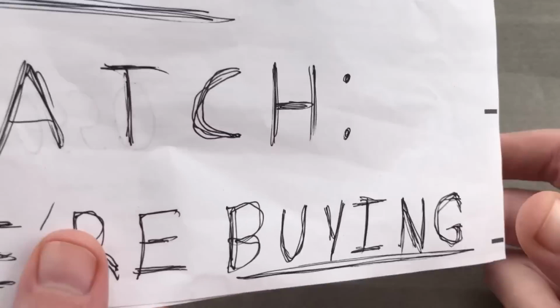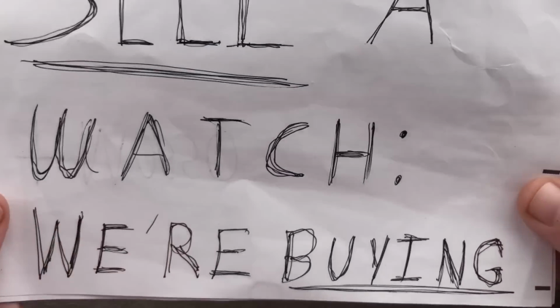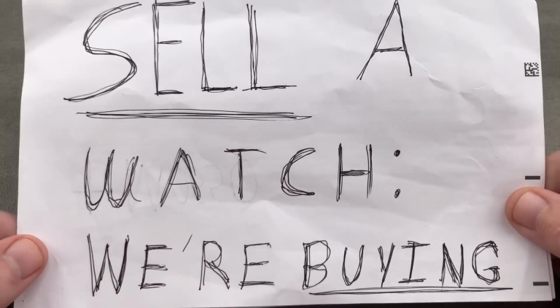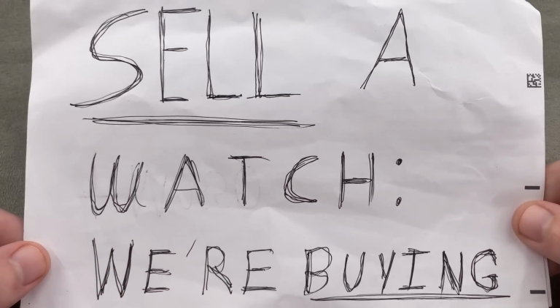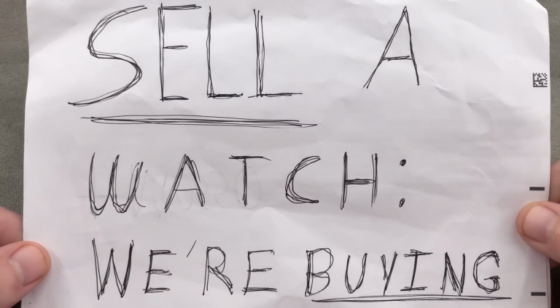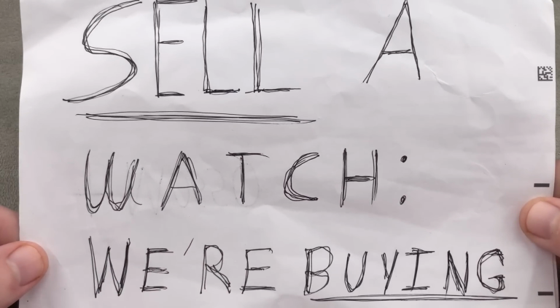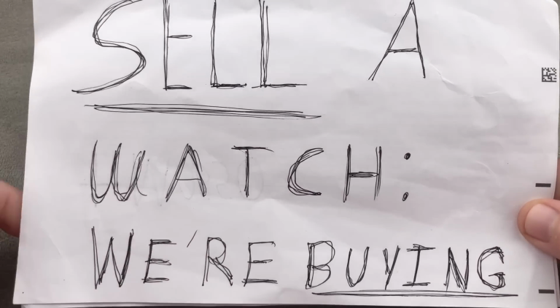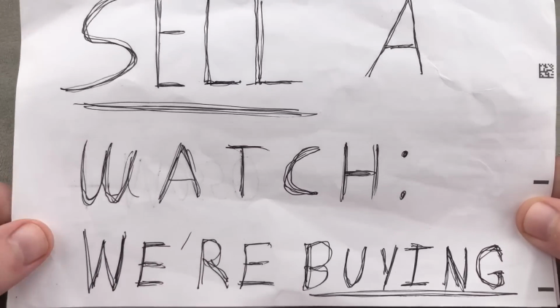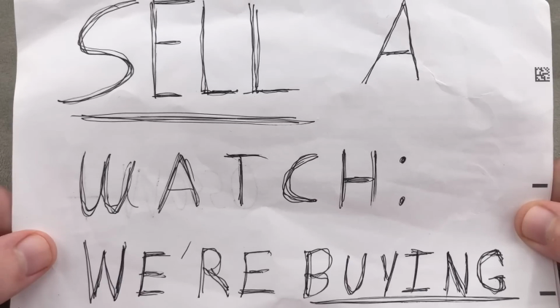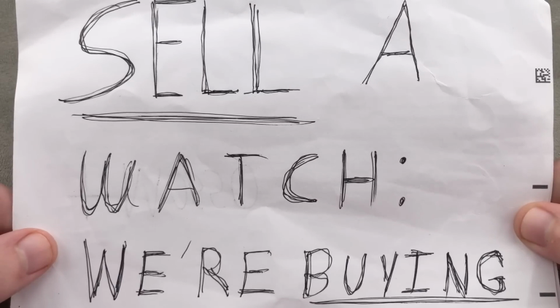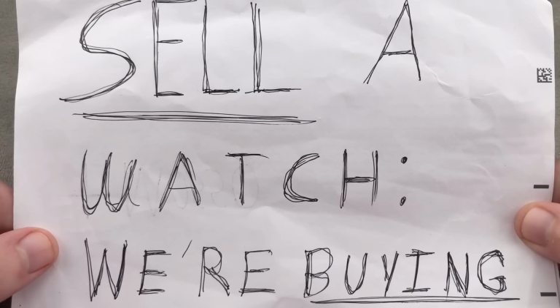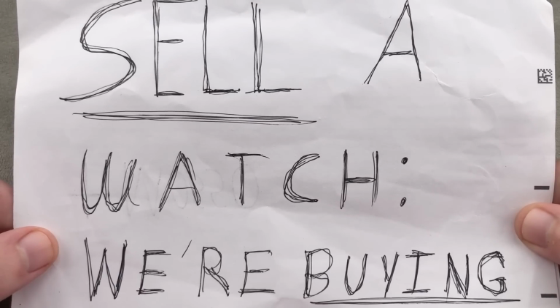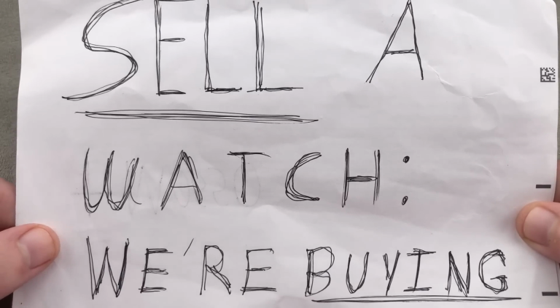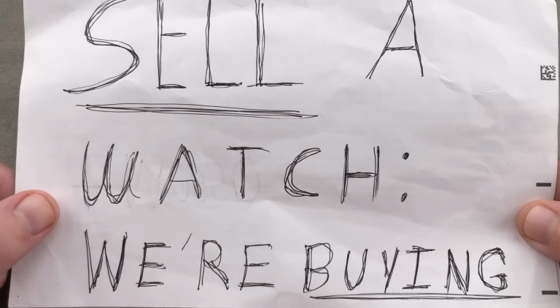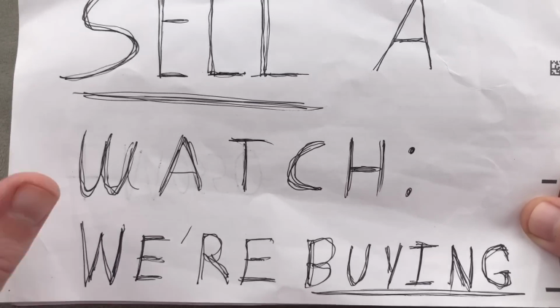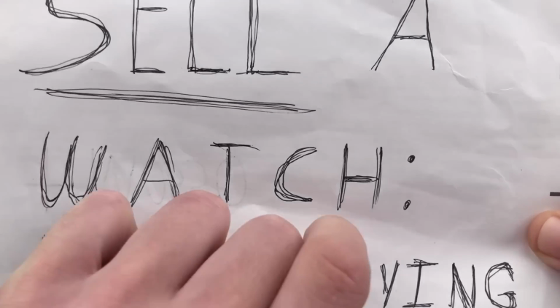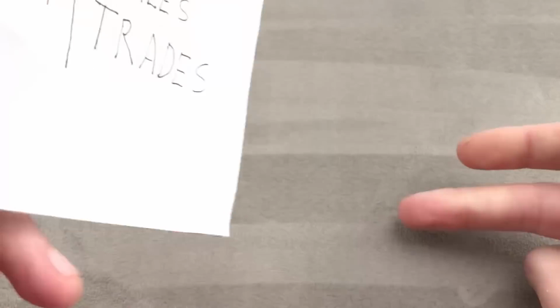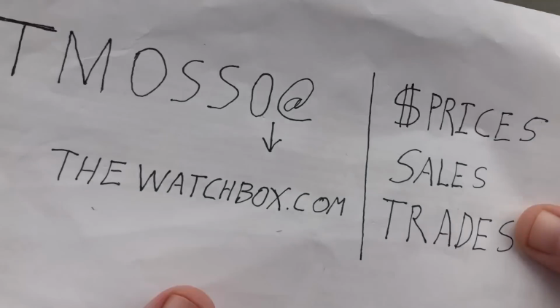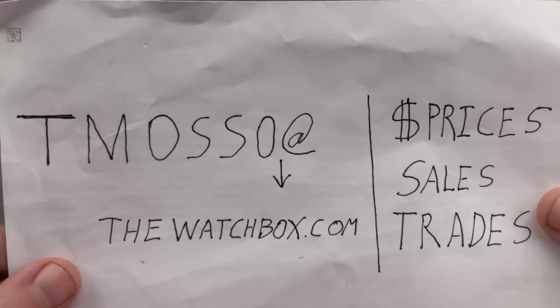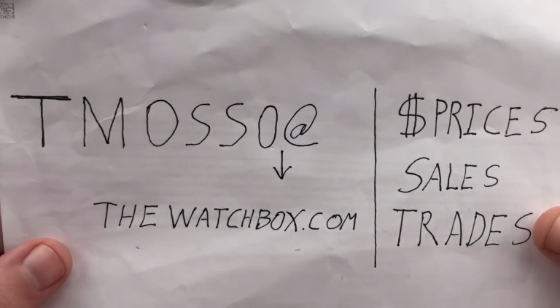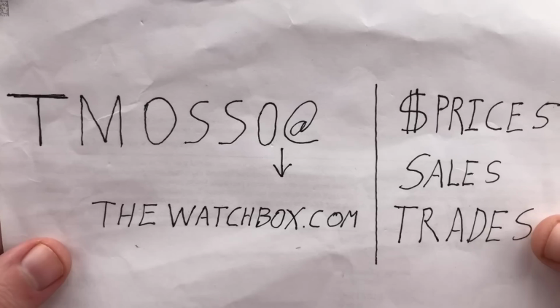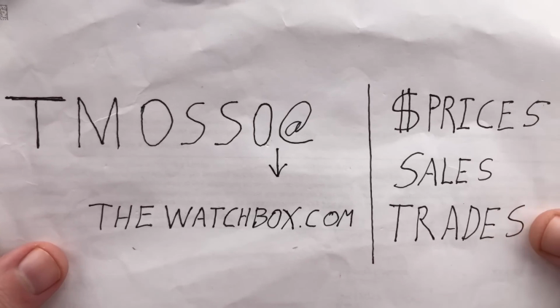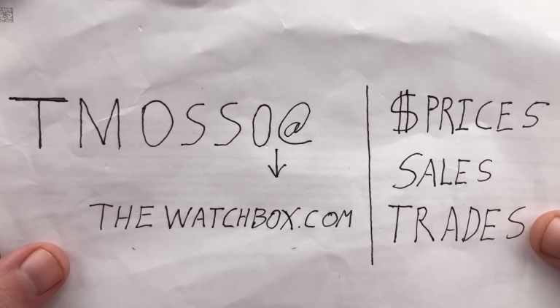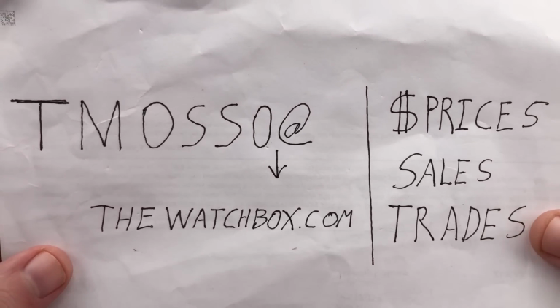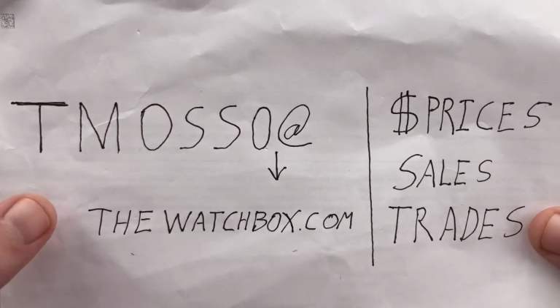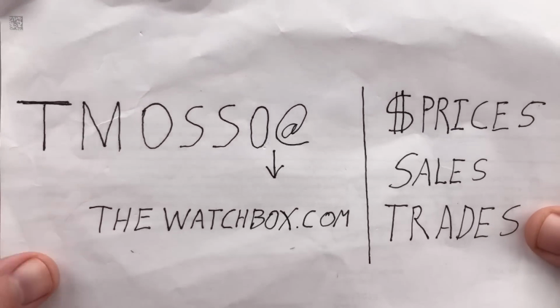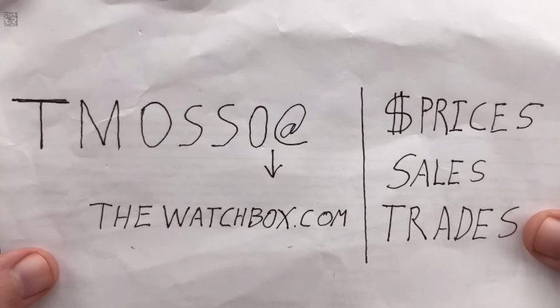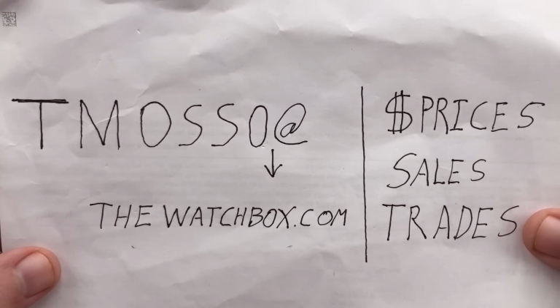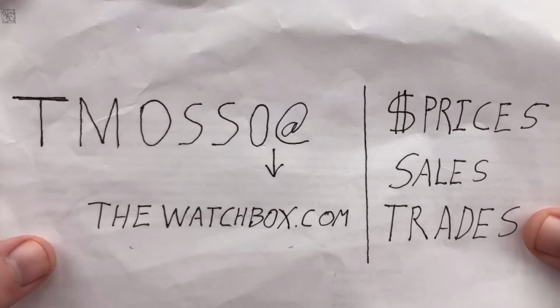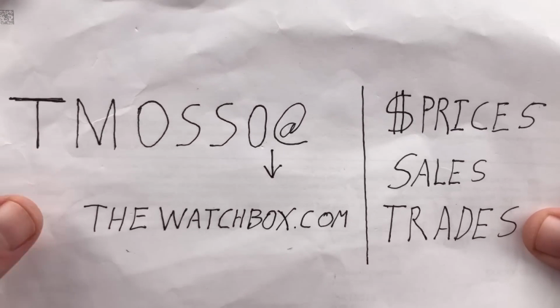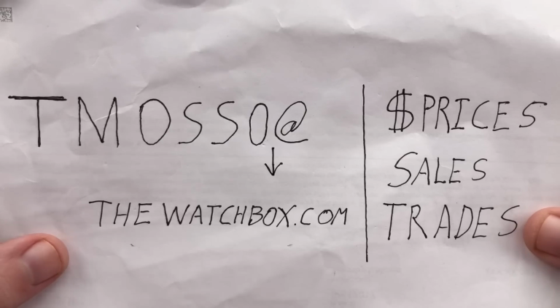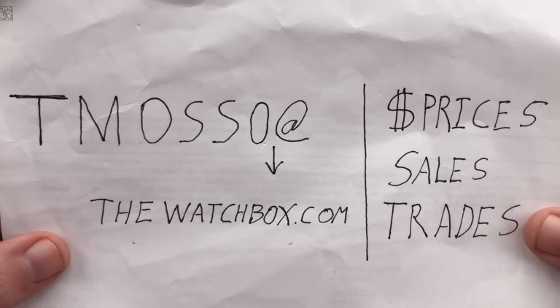And if you're interested in selling a watch, we're interested in buying — stocking up for the holidays and paying our best prices of the year. Reach out to tmasso@thewatchbox.com. One watch or an entire collection, no upper limit on value. Reach out directly to me.